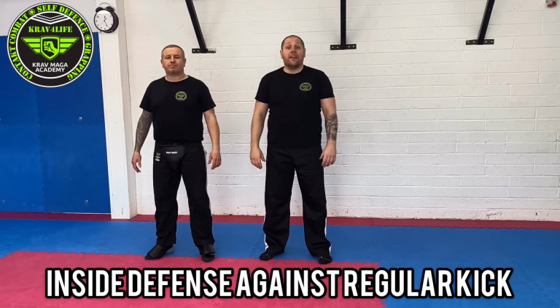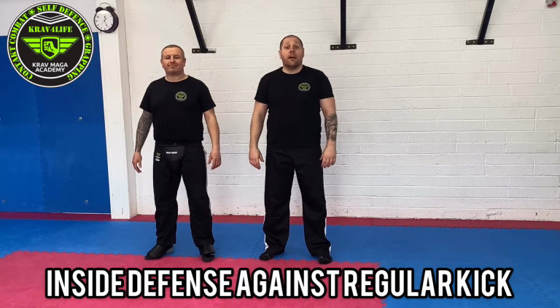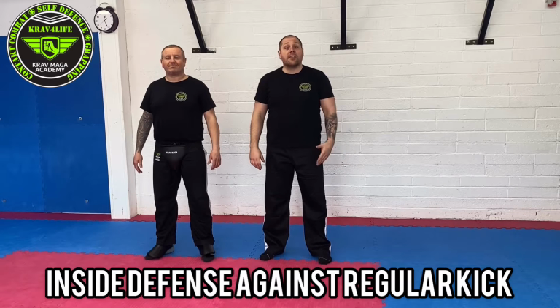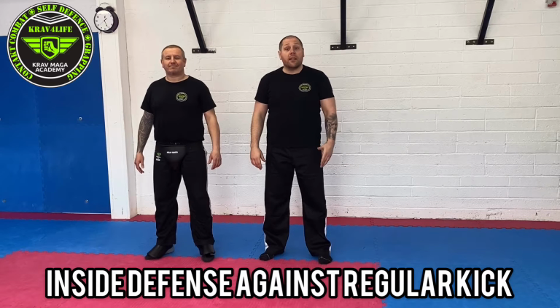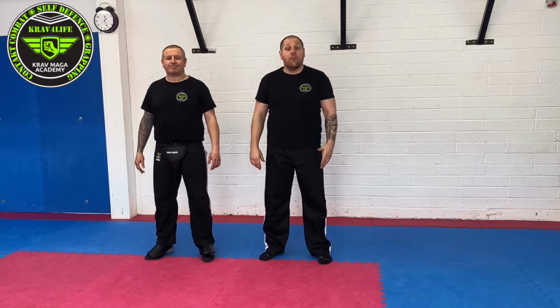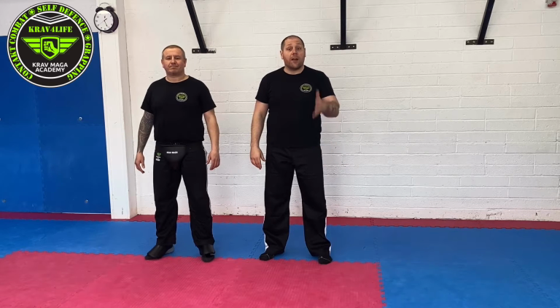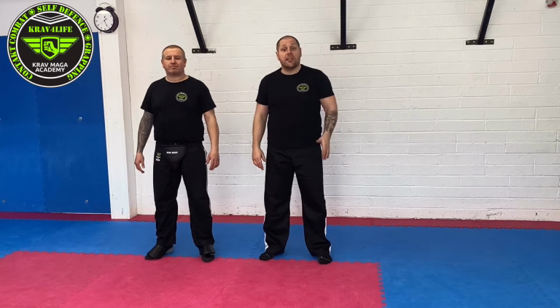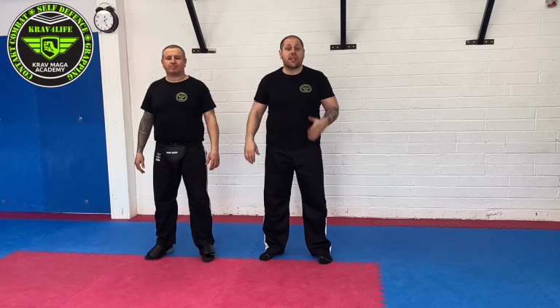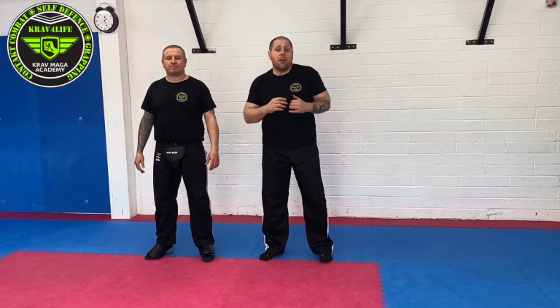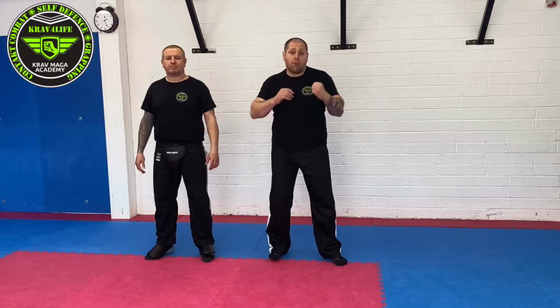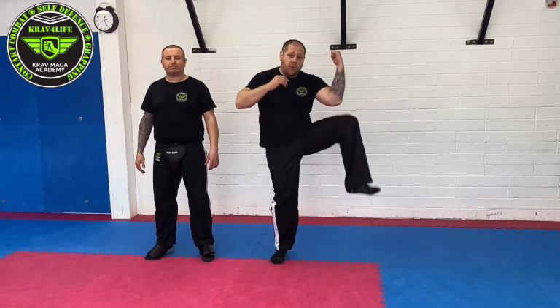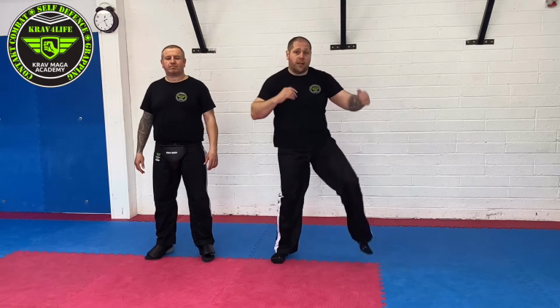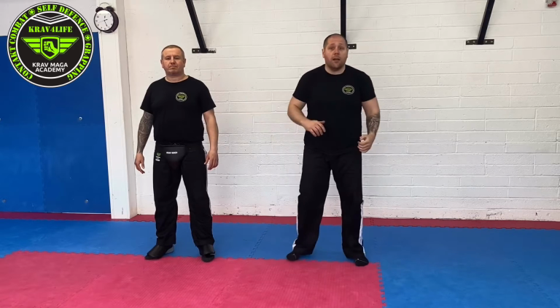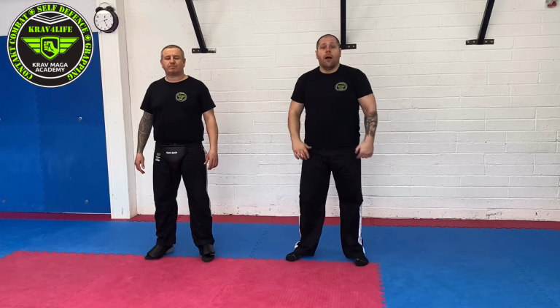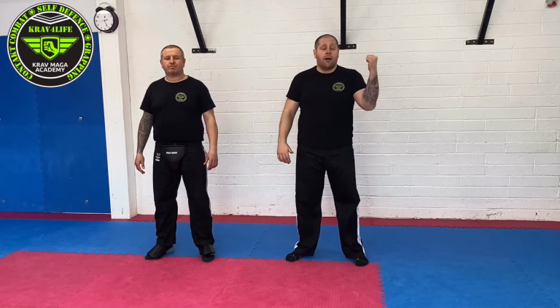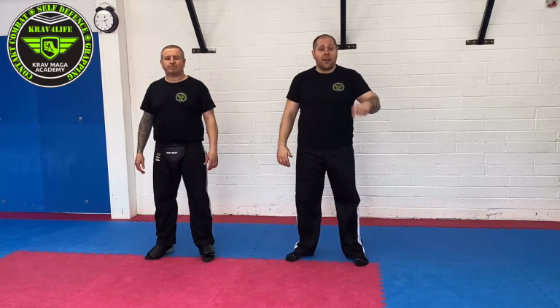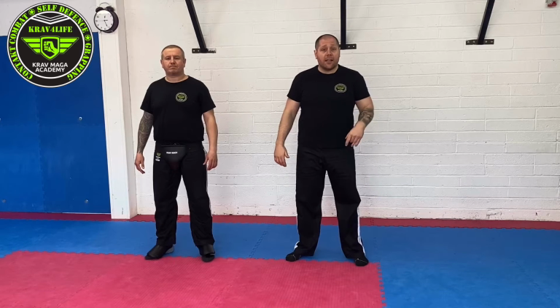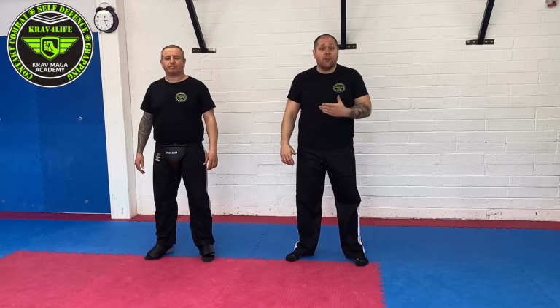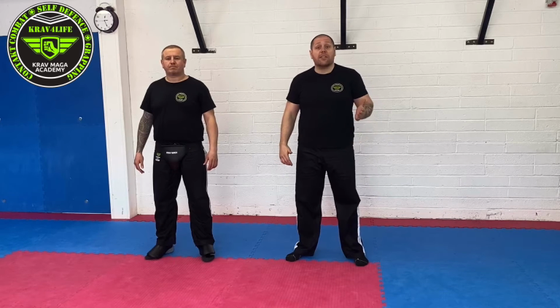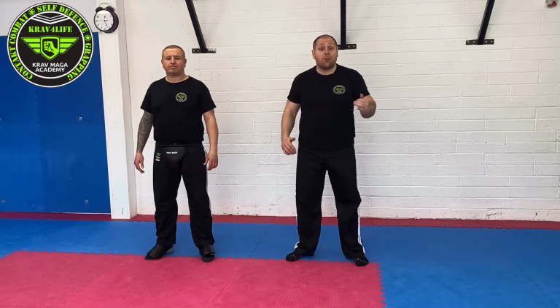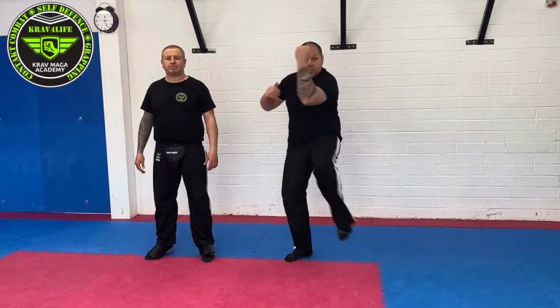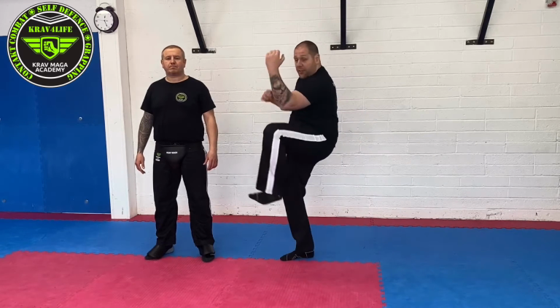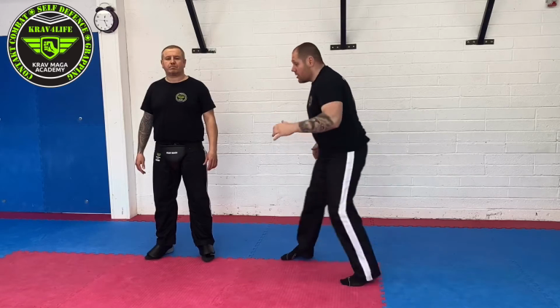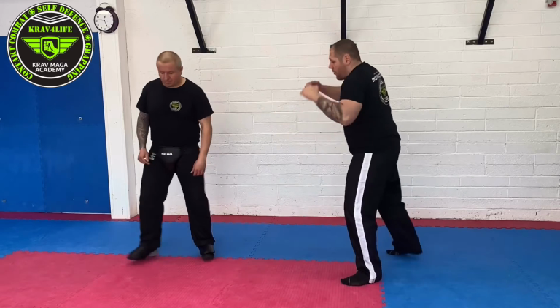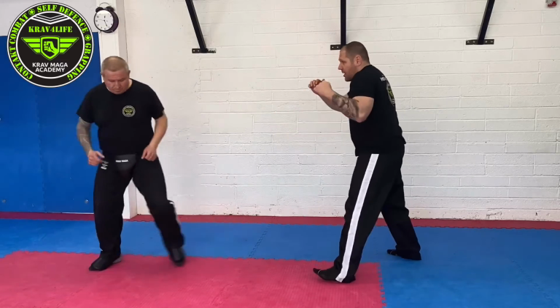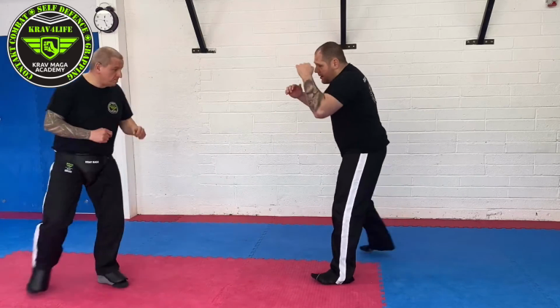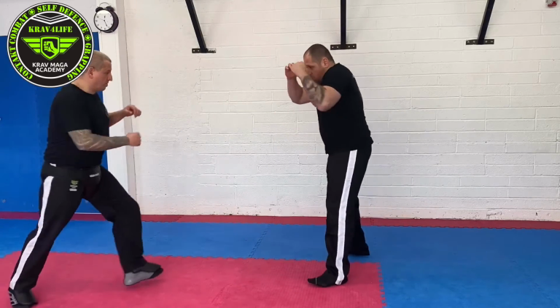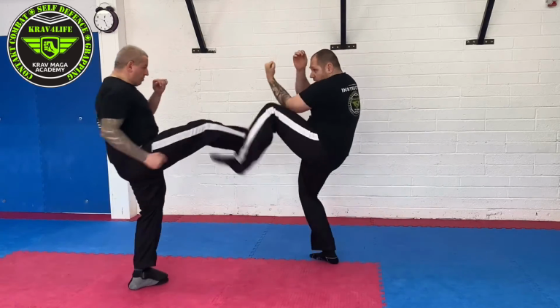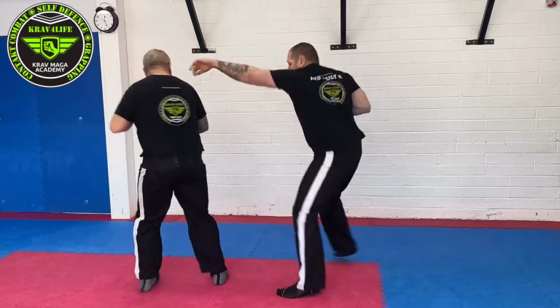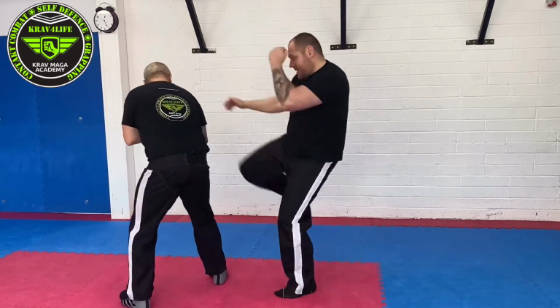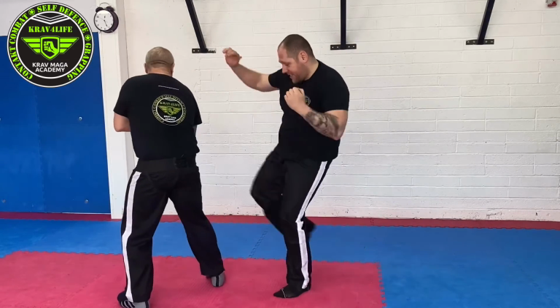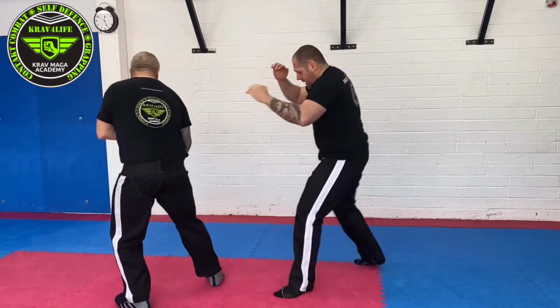Defending a regular straight kick for different heights. It's the same as the roundhouse kick when you're going arm and leg together. You're going to do the same but you're going to go inside. So when you're kicking, attacking.